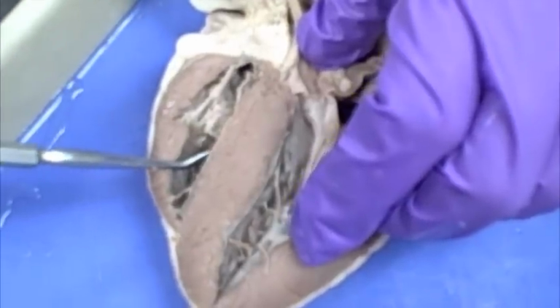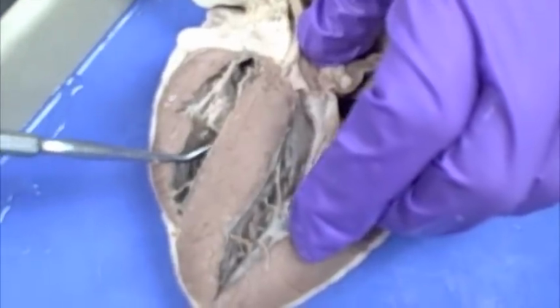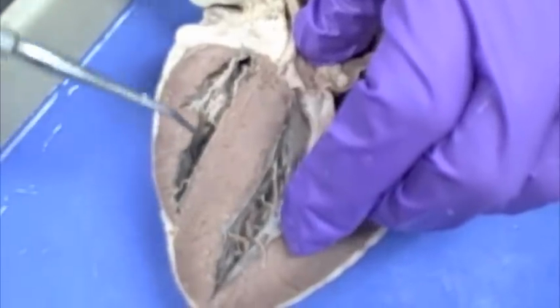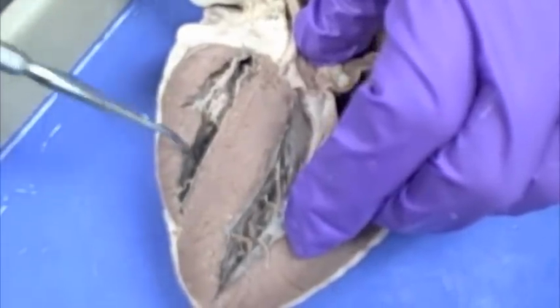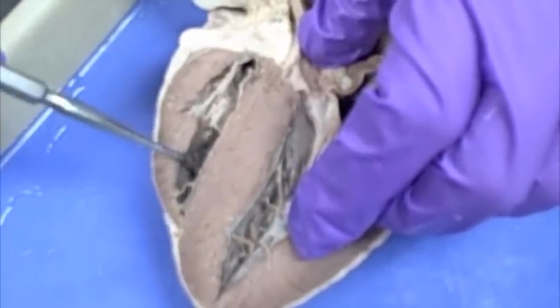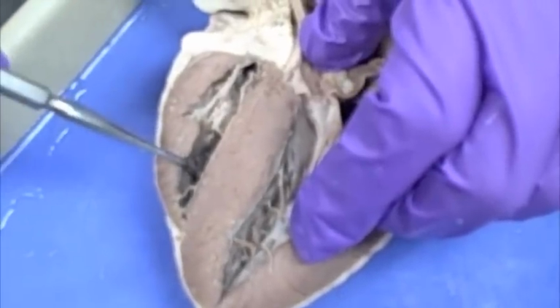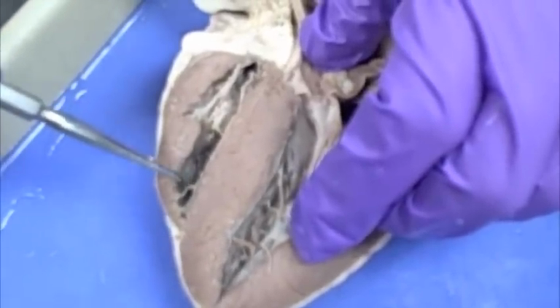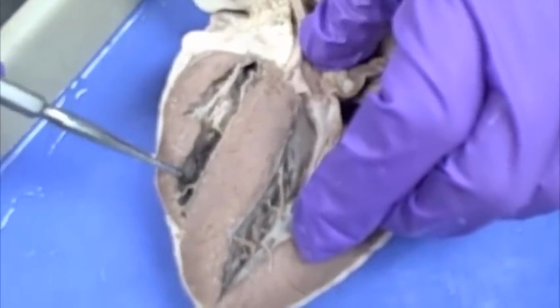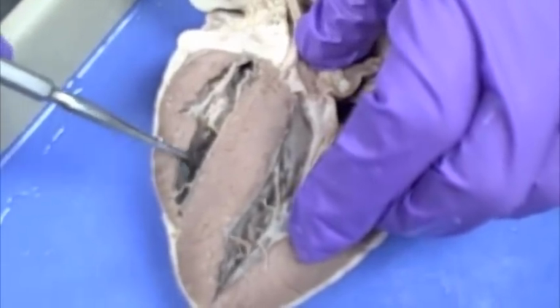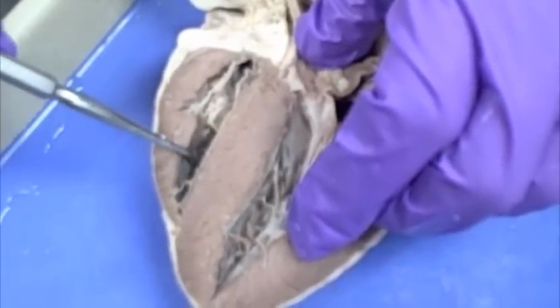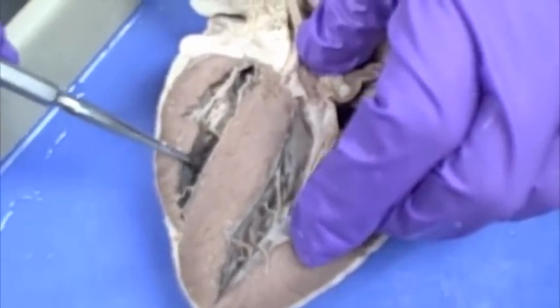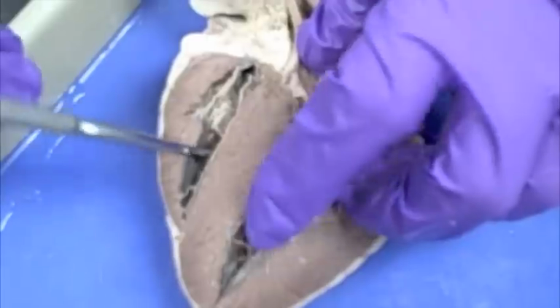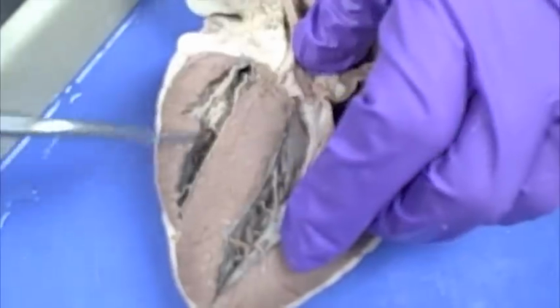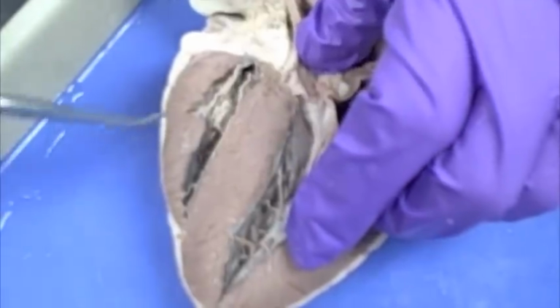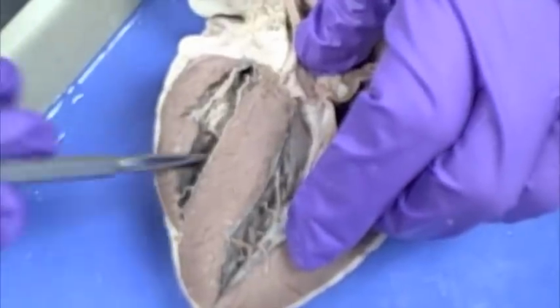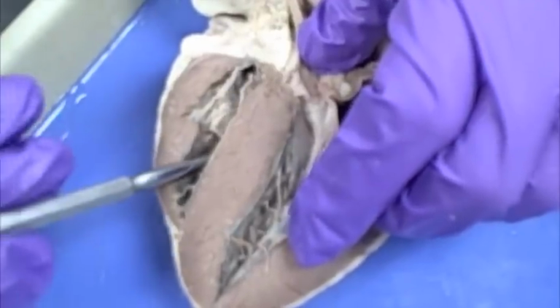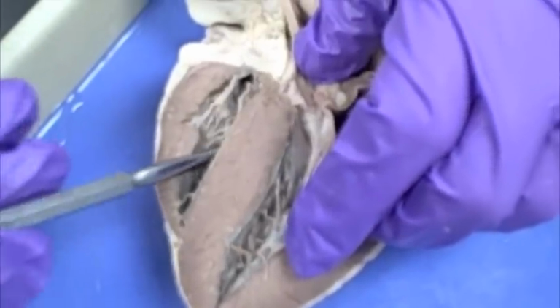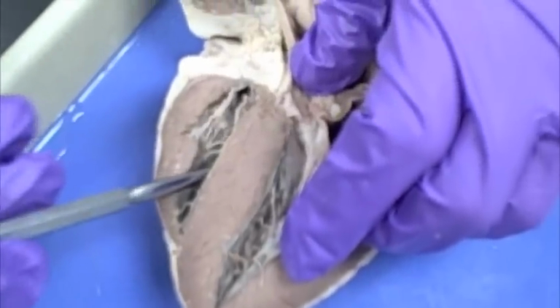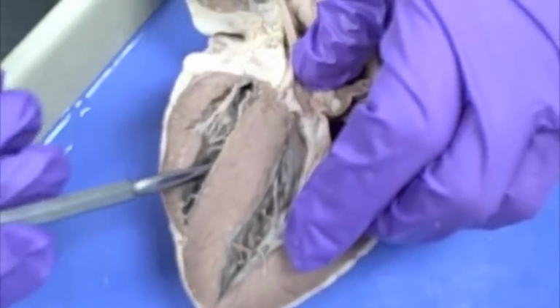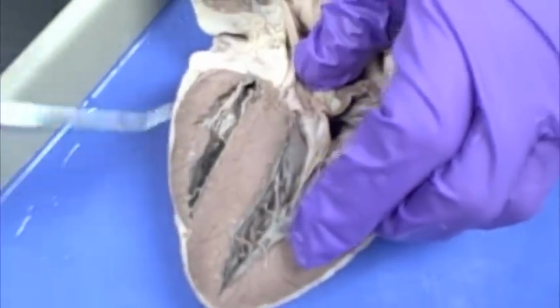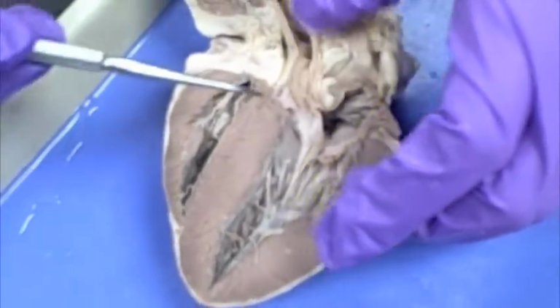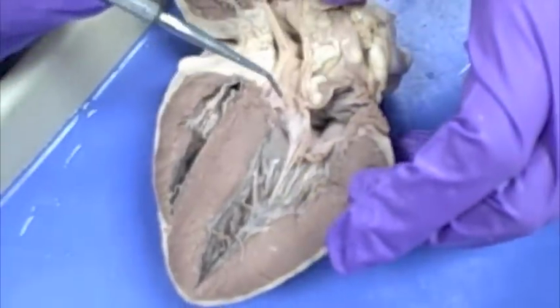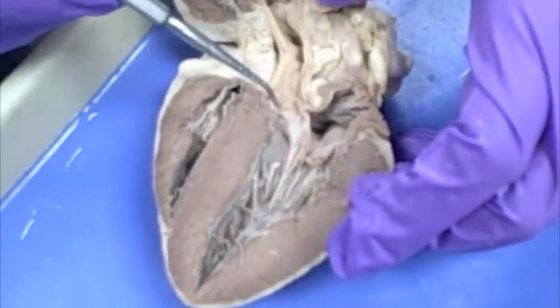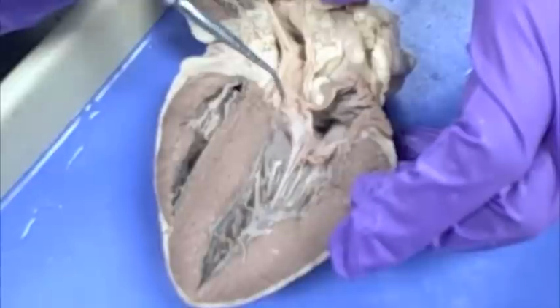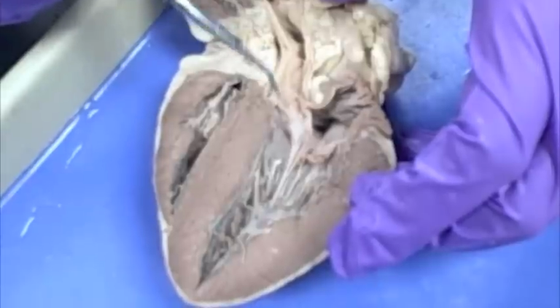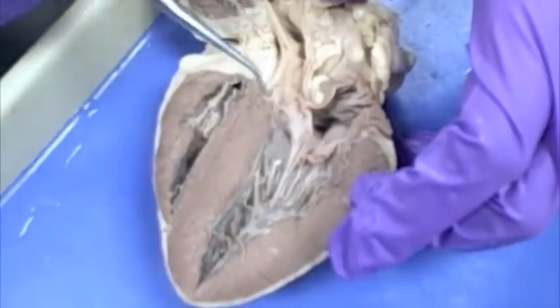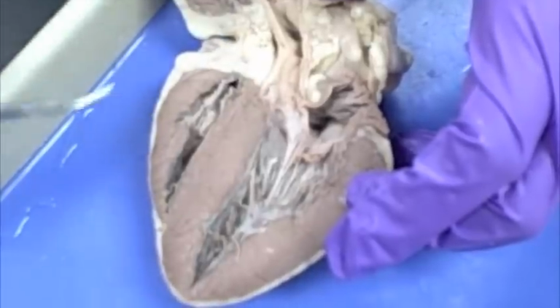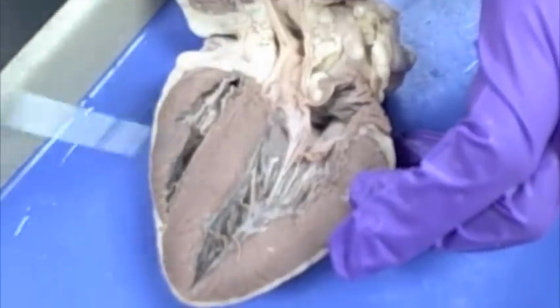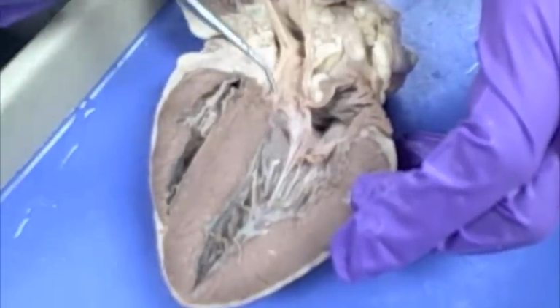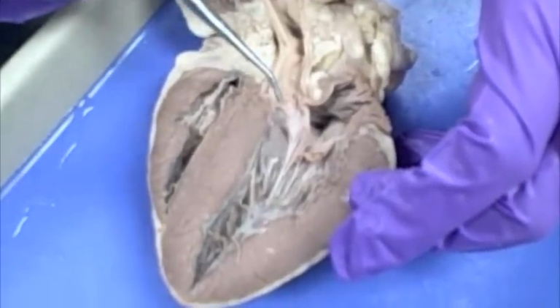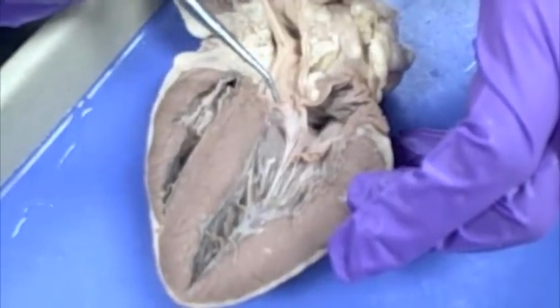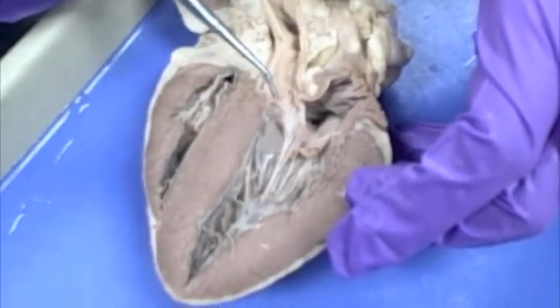From the right ventricle, blood is going to go to the pulmonary trunk or the pulmonary artery. It's going to be located way back in here but it's going to have the same structure as the aortic semilunar valve. We'll talk about that structure in just a second.